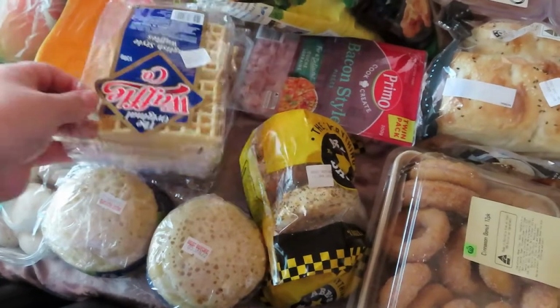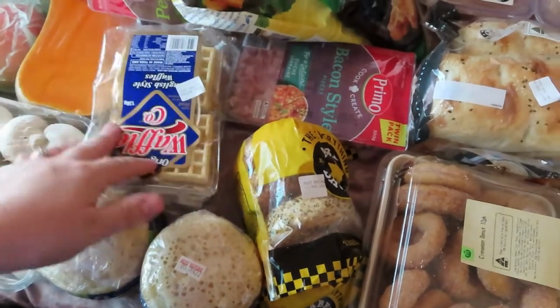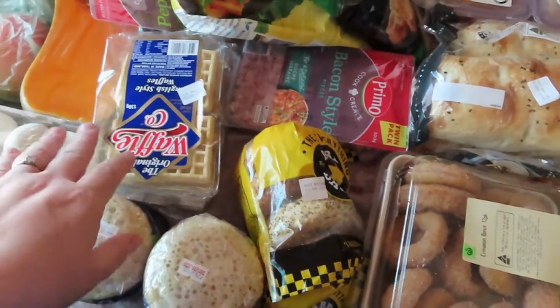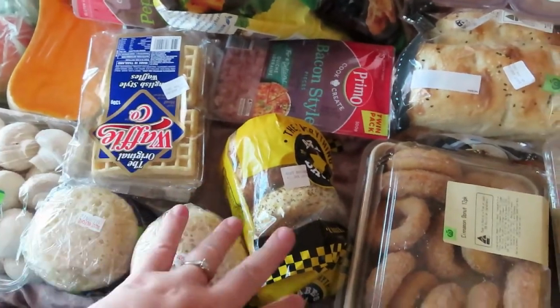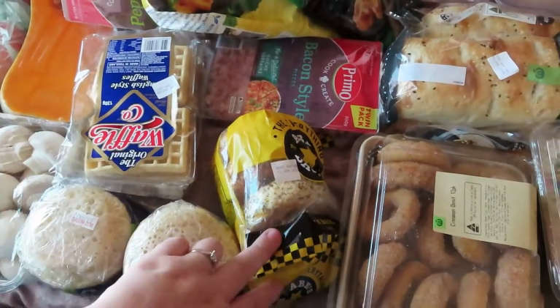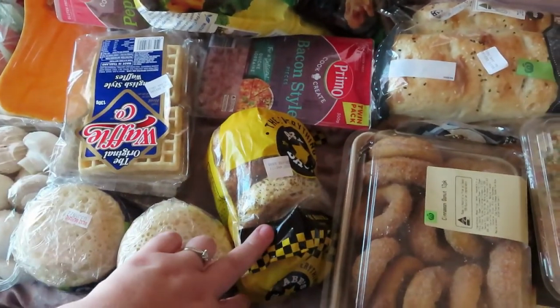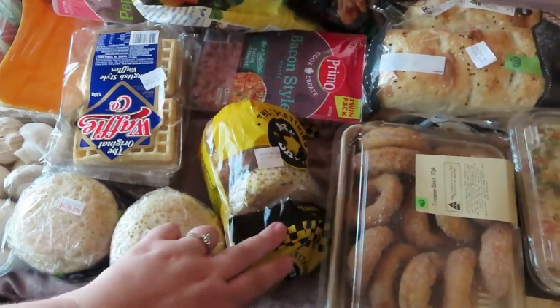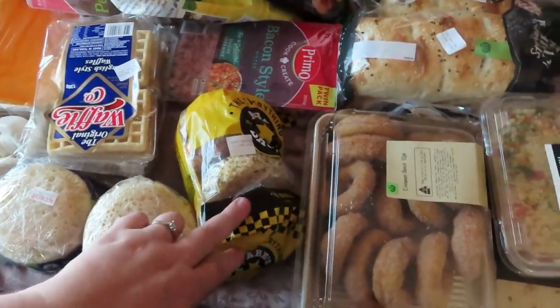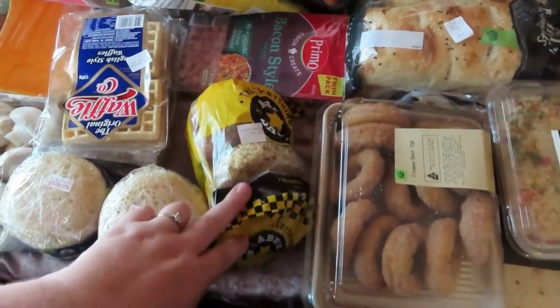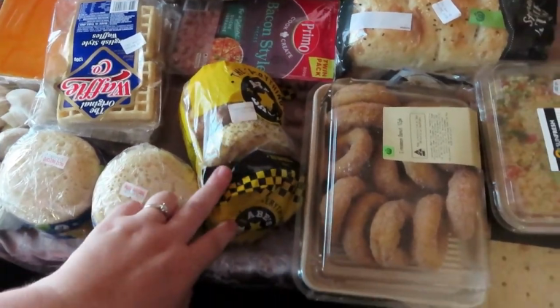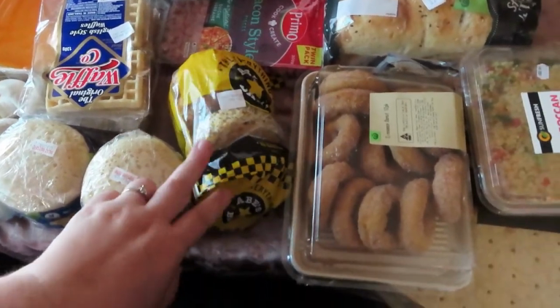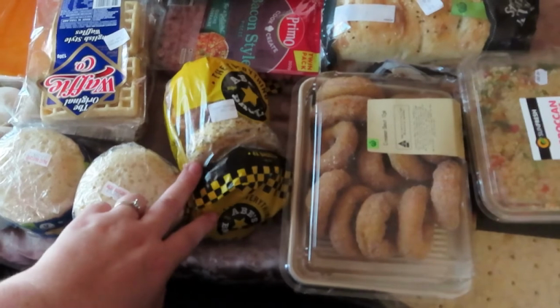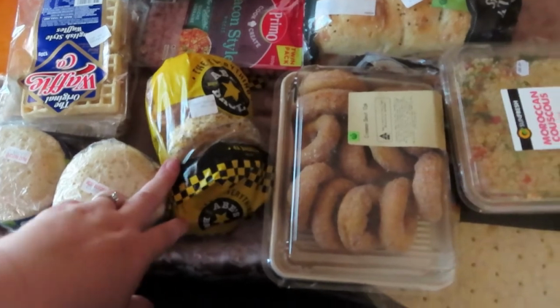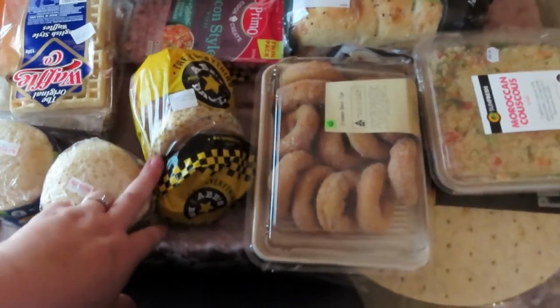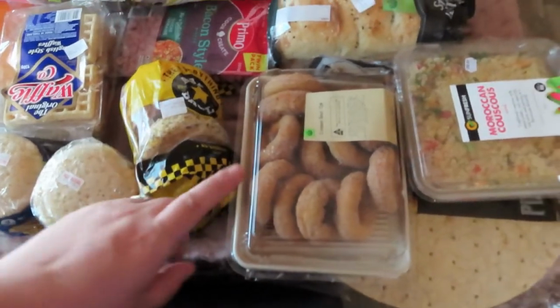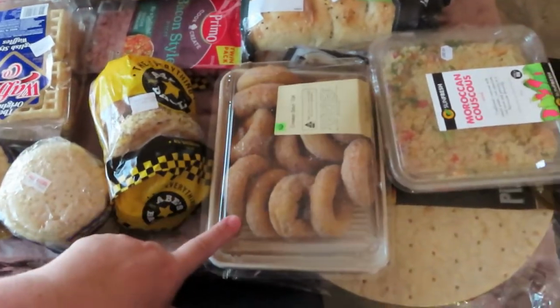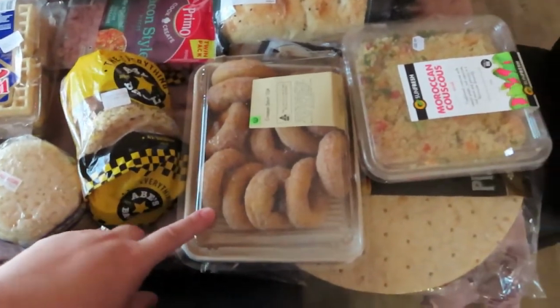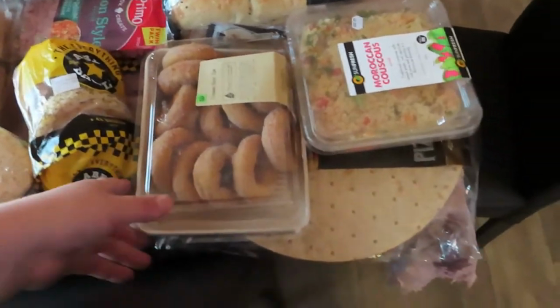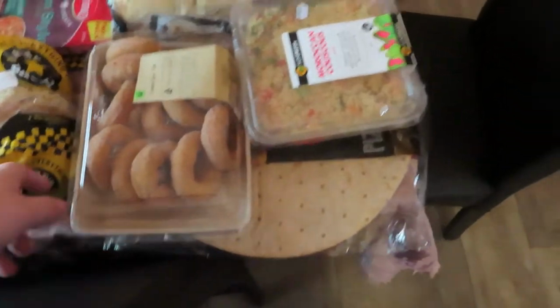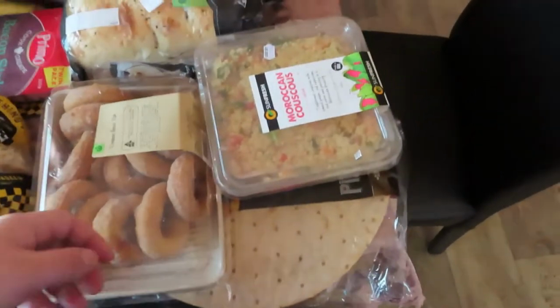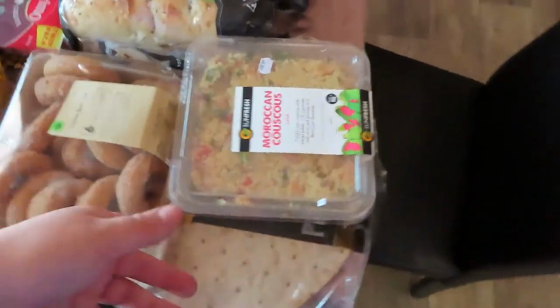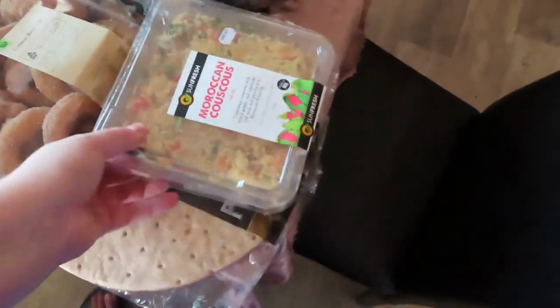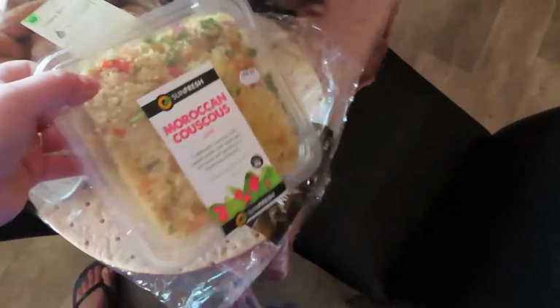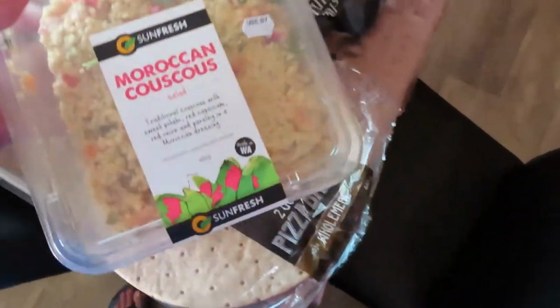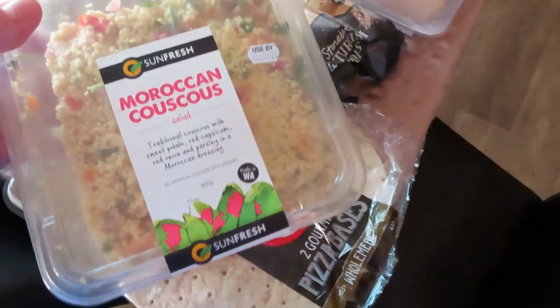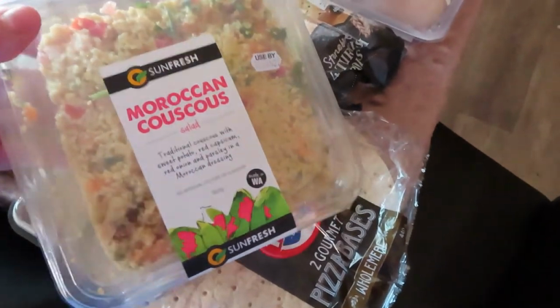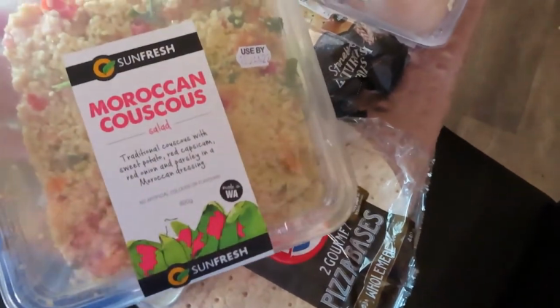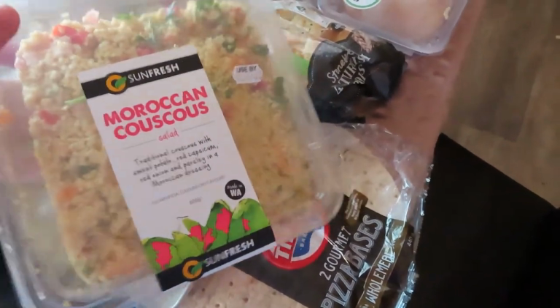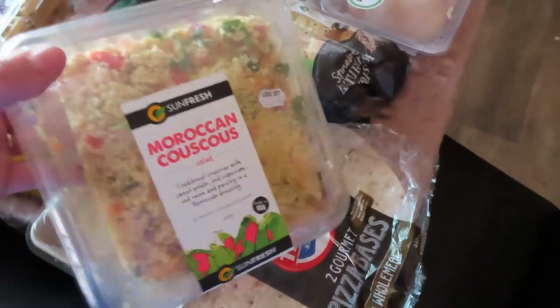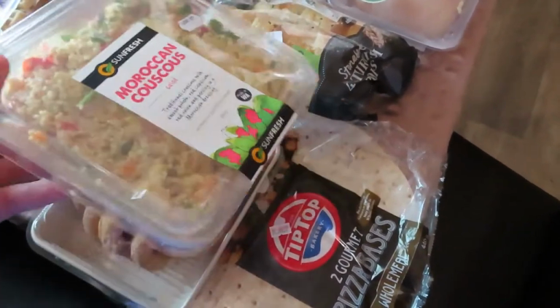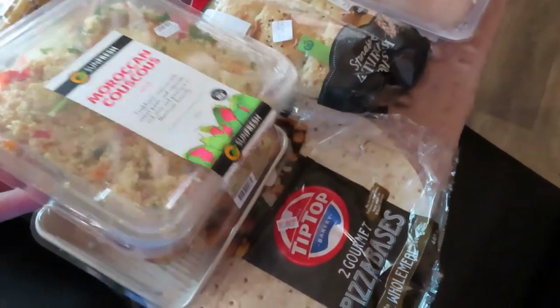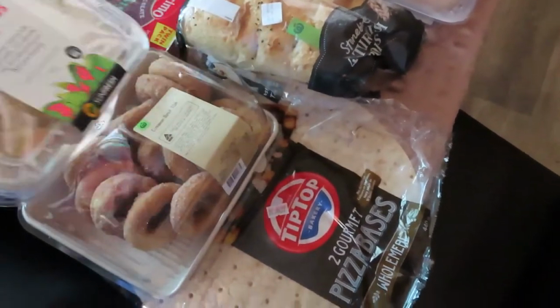We got two packets of crumpets, two packets of waffles for the kids in the mornings, some bagels — I'm on a bagel kick at the moment, I'm loving them — and some donuts for the kids. This Moroccan couscous is so good, it's amazing.